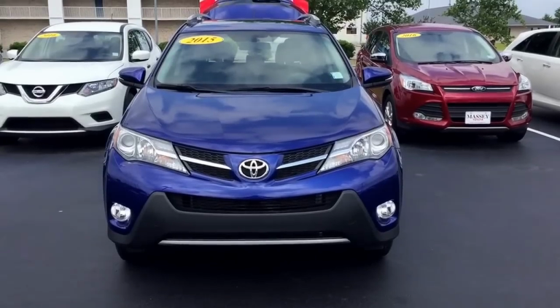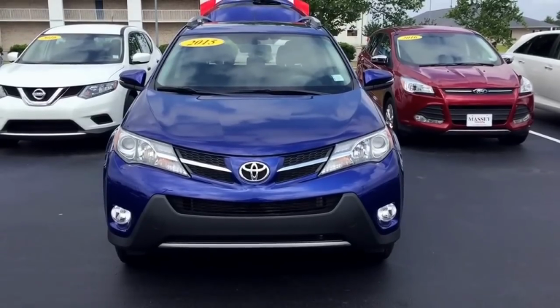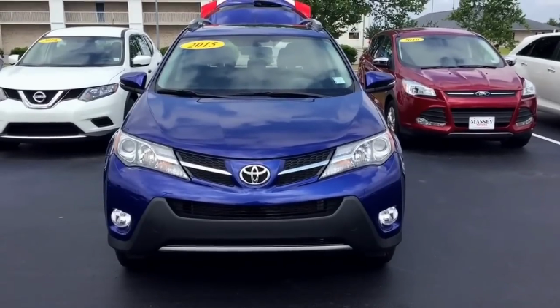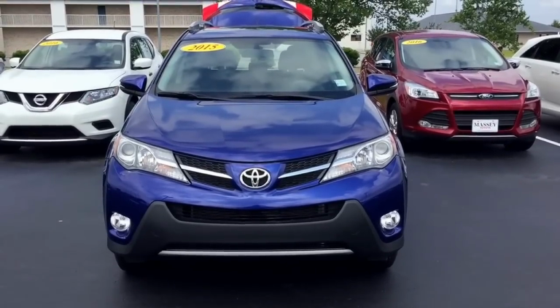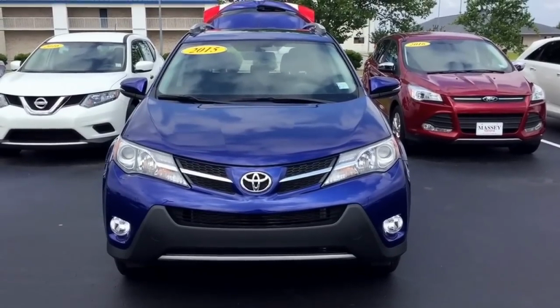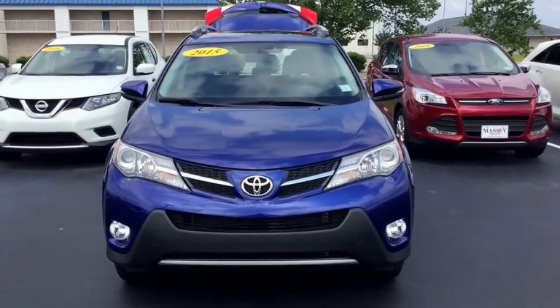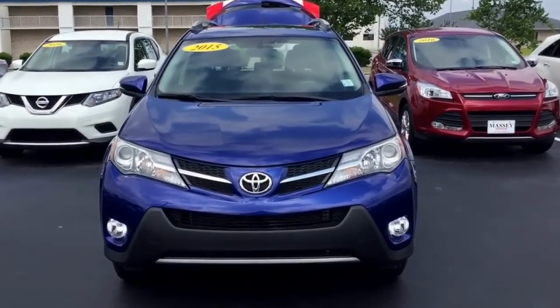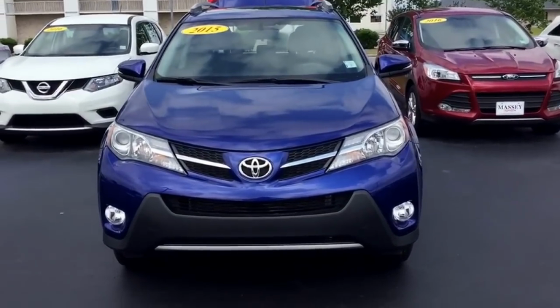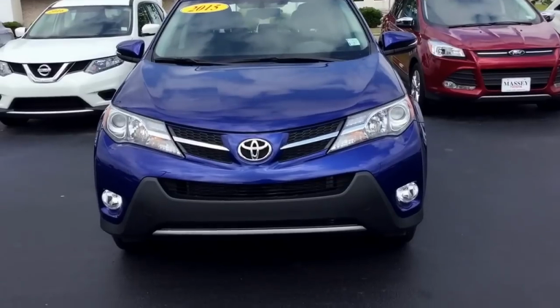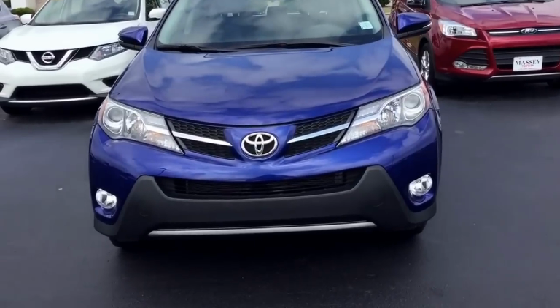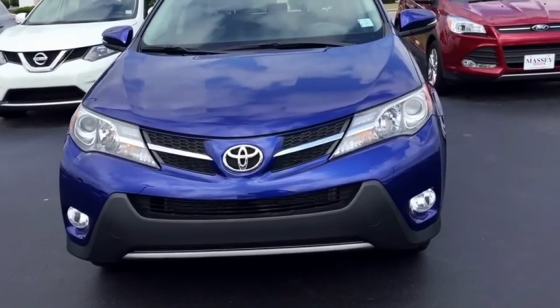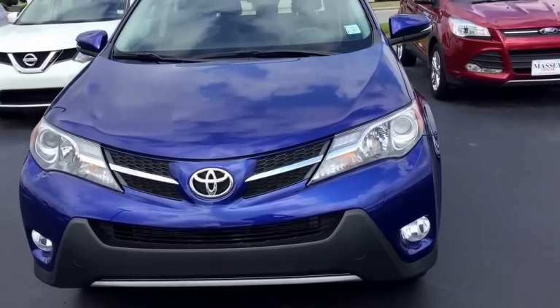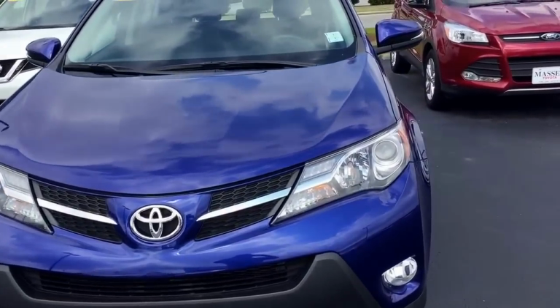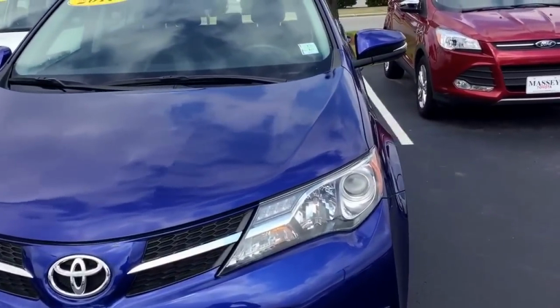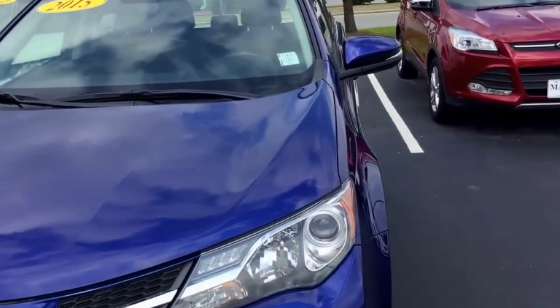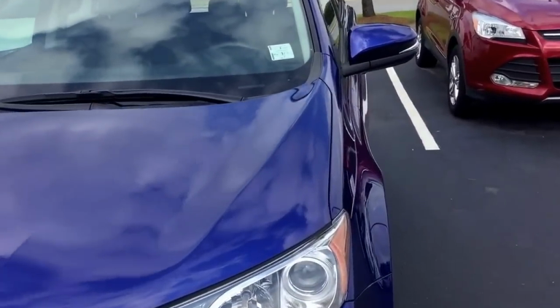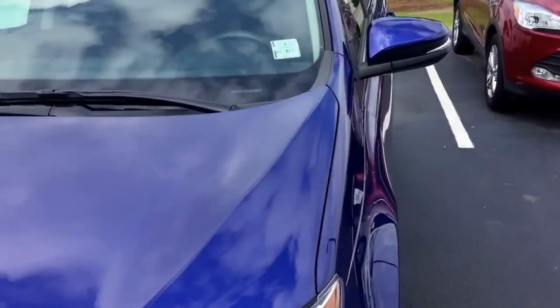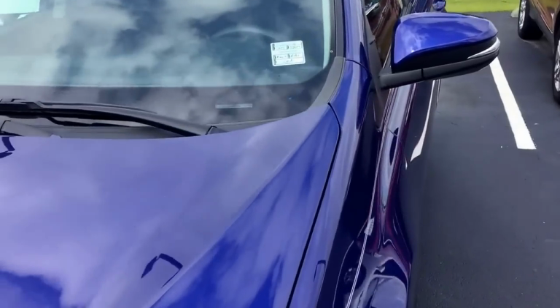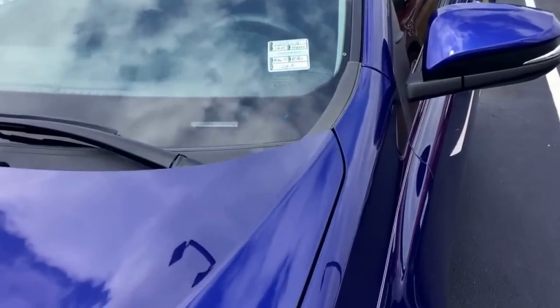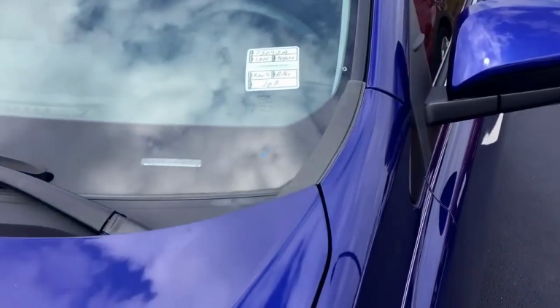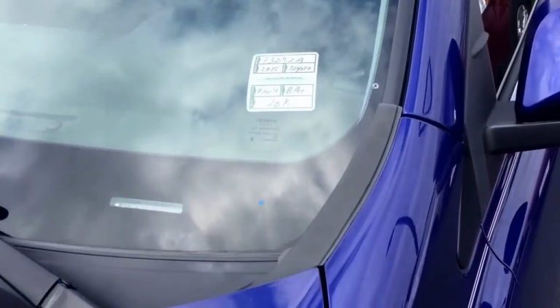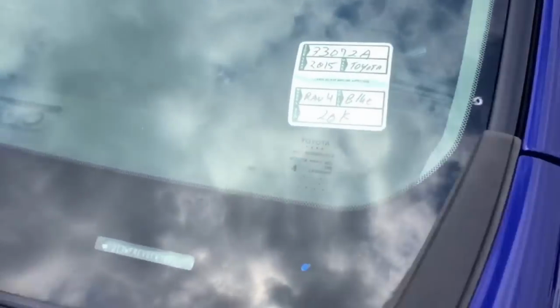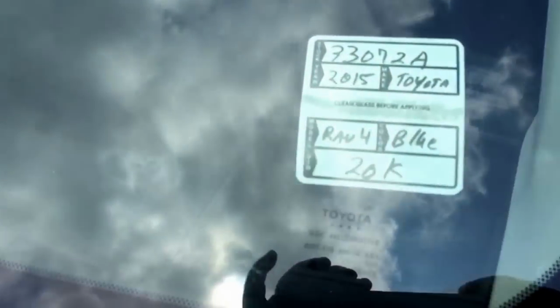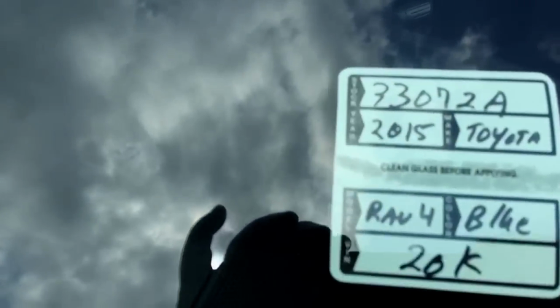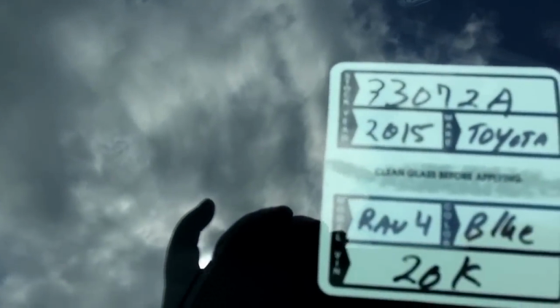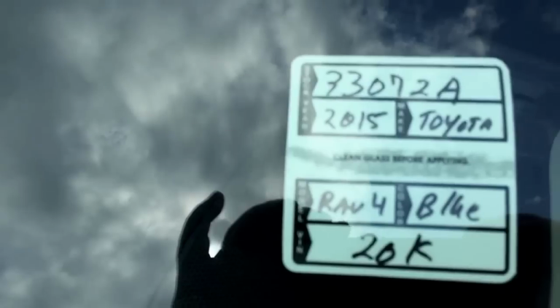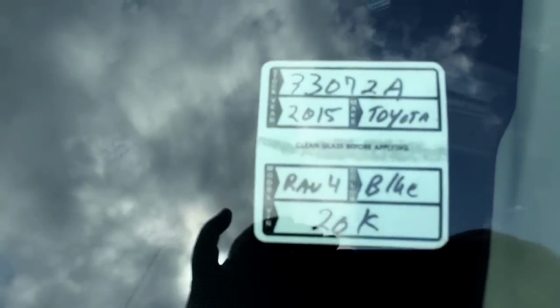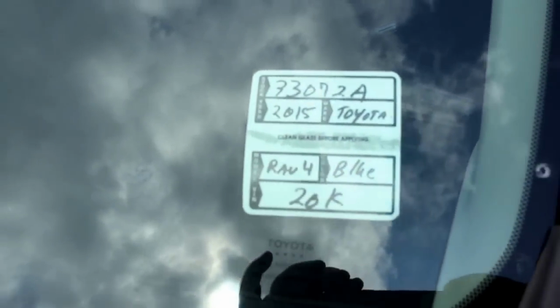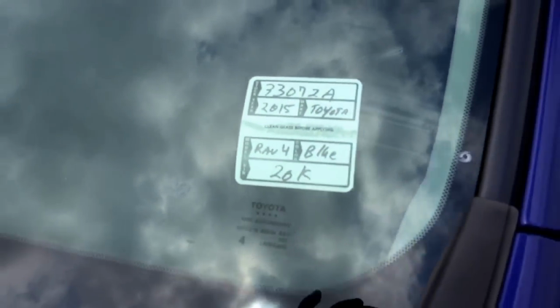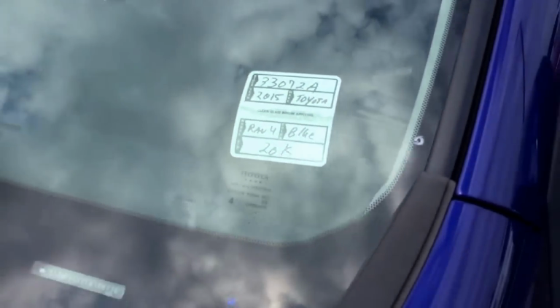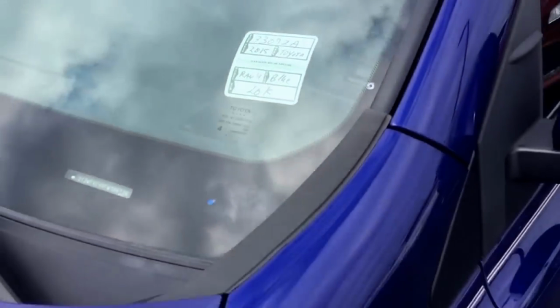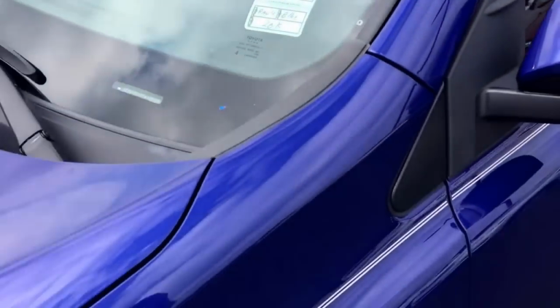Hi Raj, Terry Noble with Mazda Toyota. I'll send you a video on the 2015 RAV4 you're inquiring about. Stock number 33072A. It's a 2015 with 20,000 miles on it.